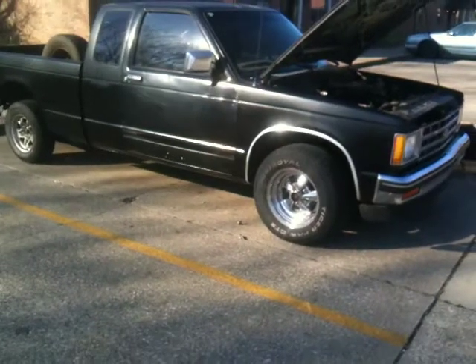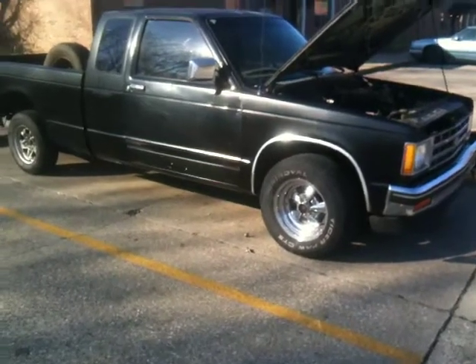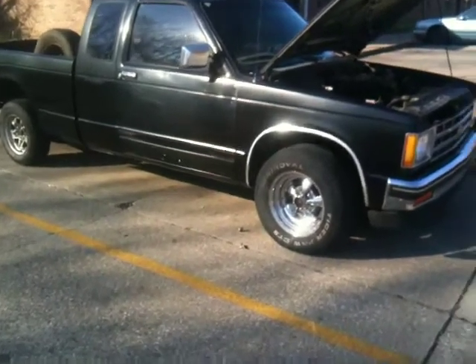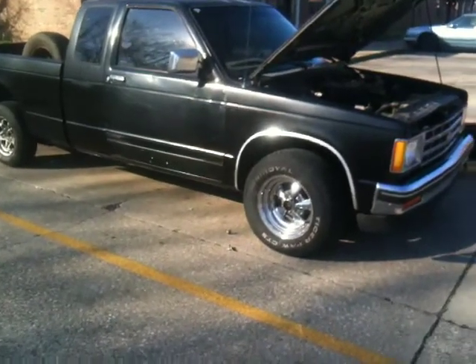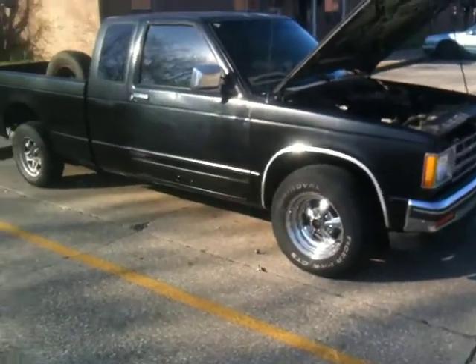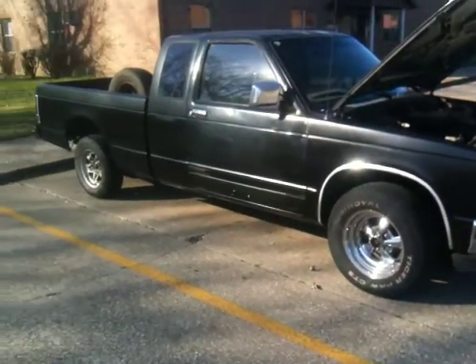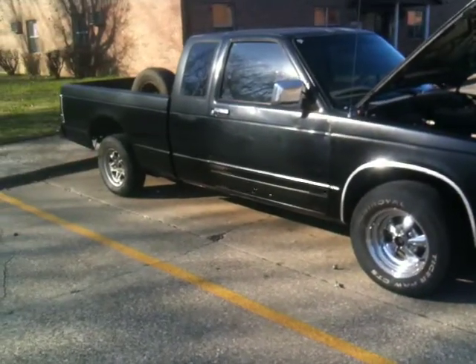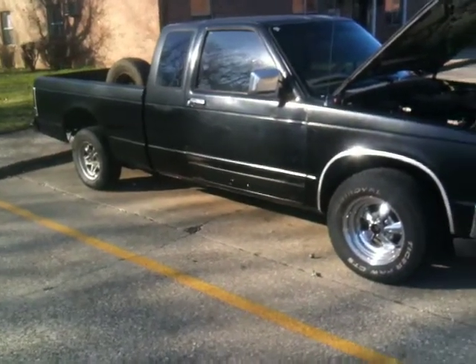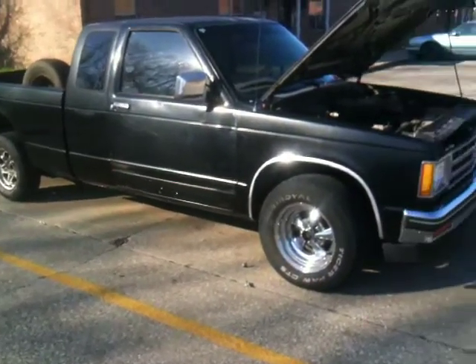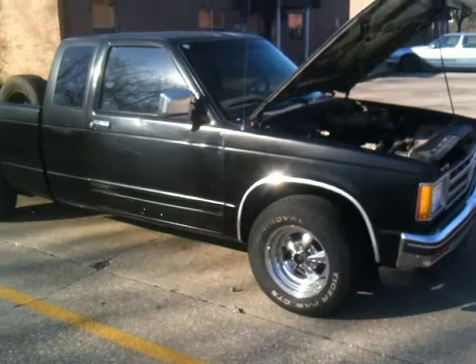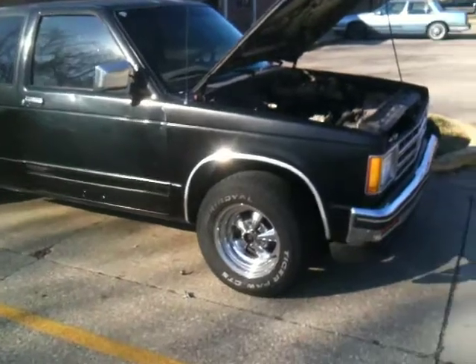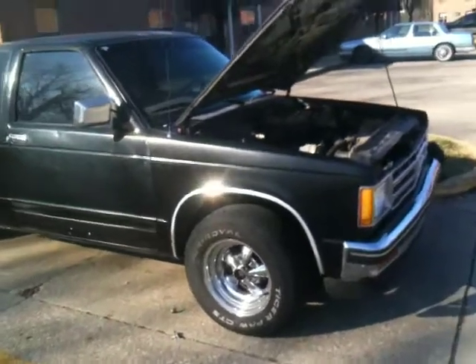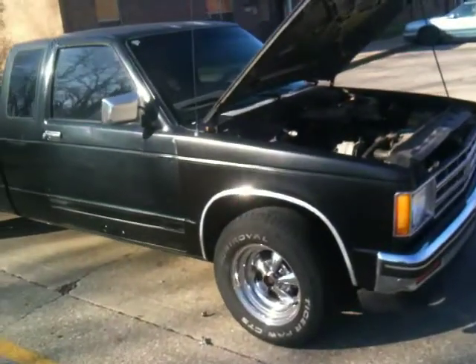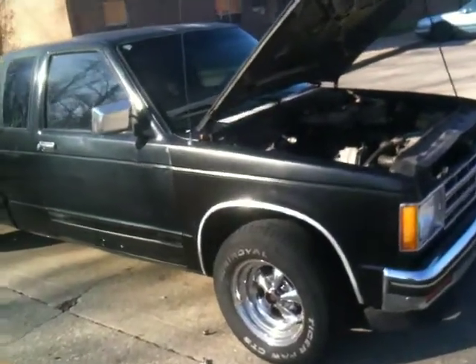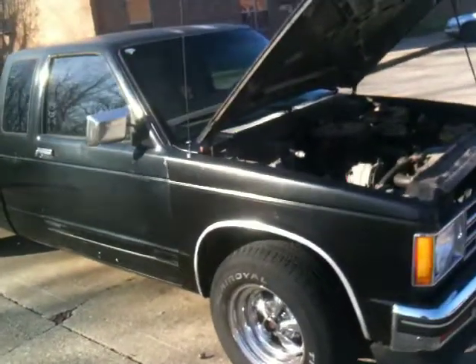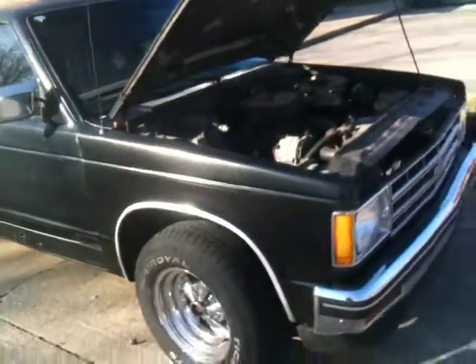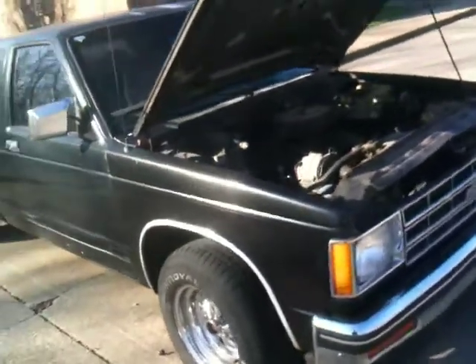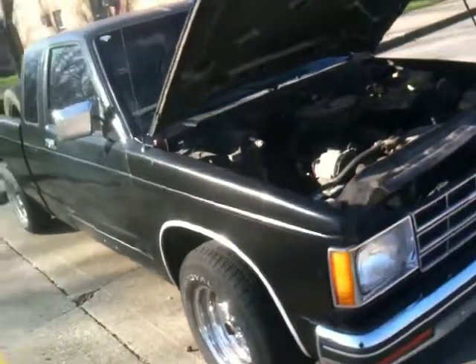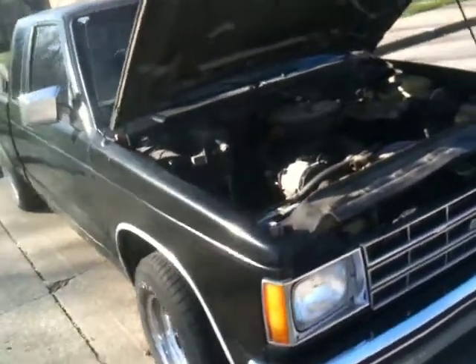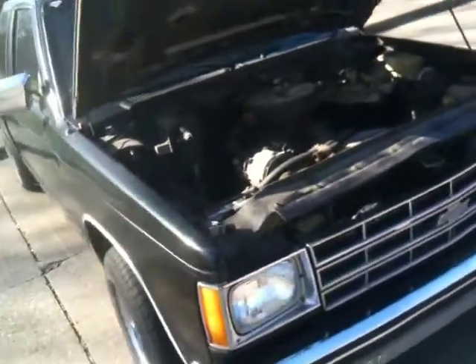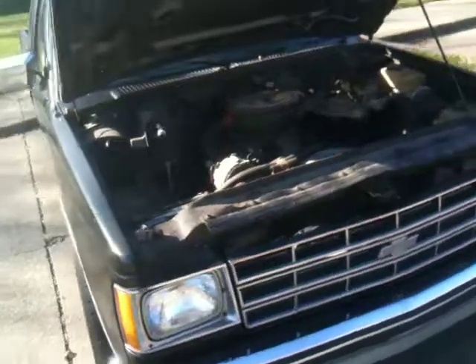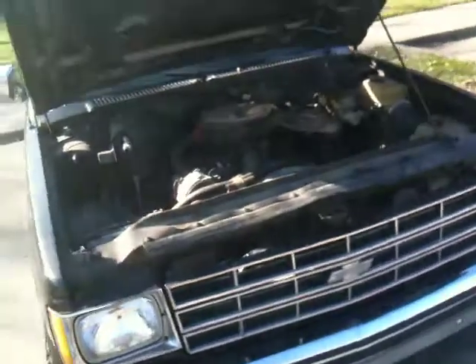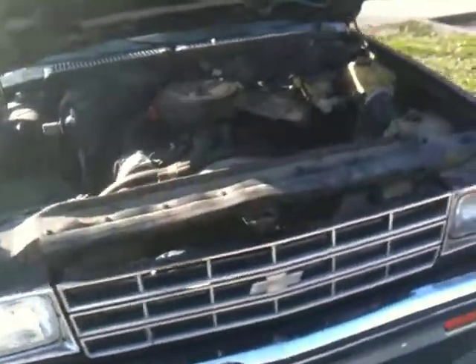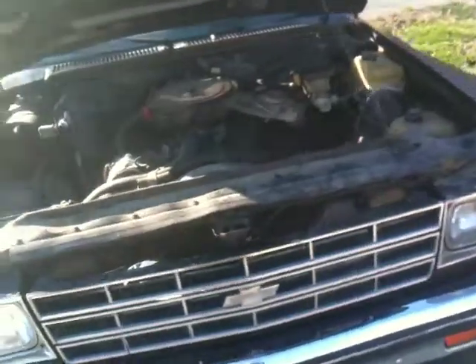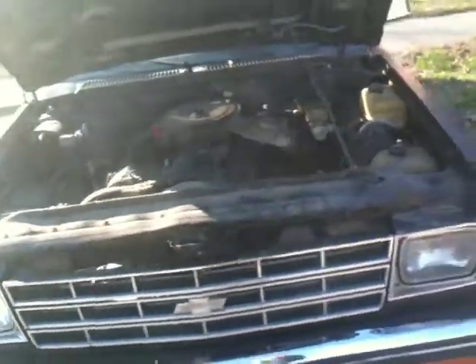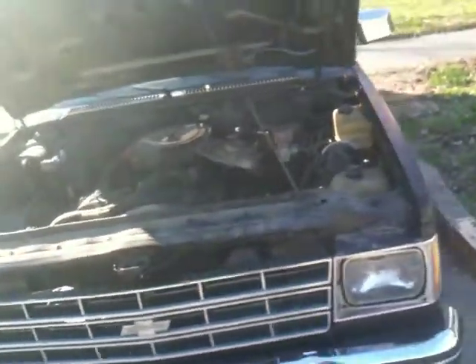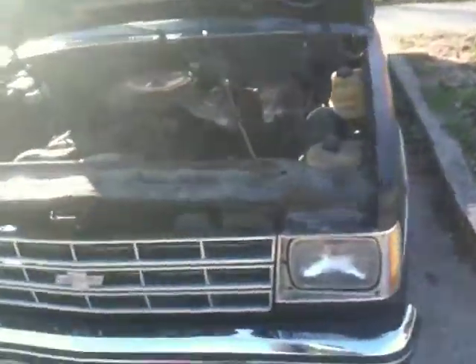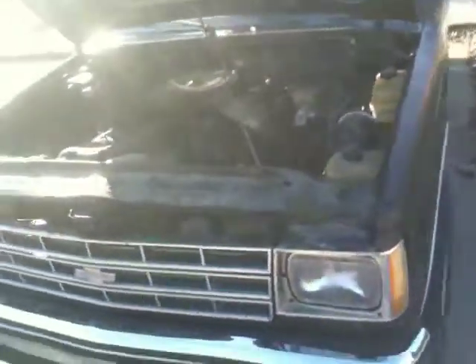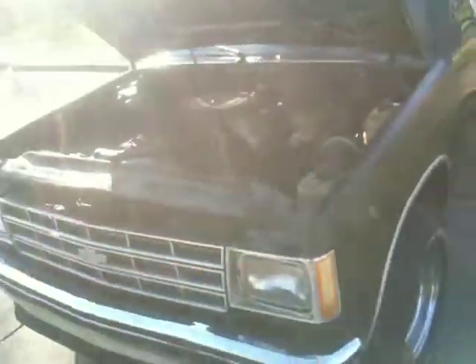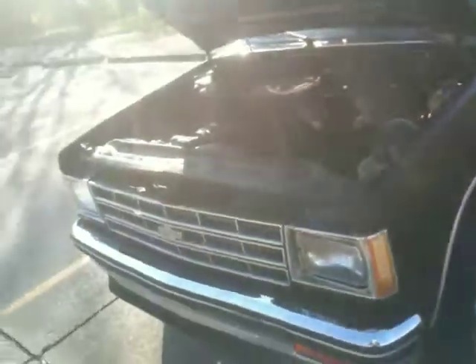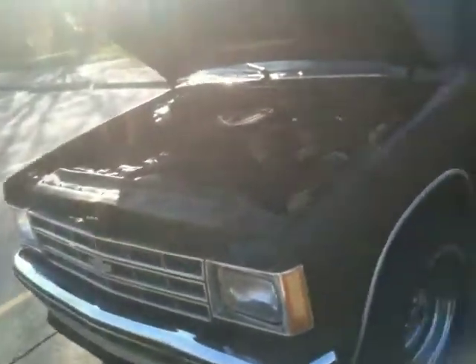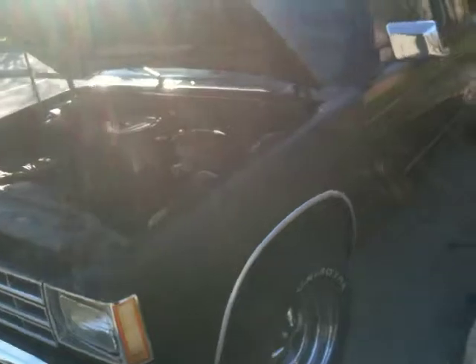Welcome y'all. Got a nice S10 here for sale. It's a 92 Super 10 — actually it's the Jimmy, but it's got the S10 grill.